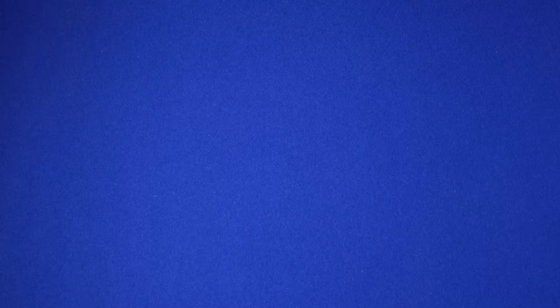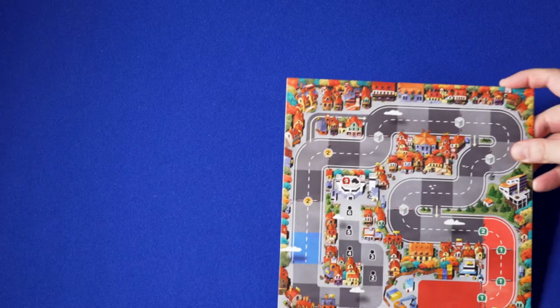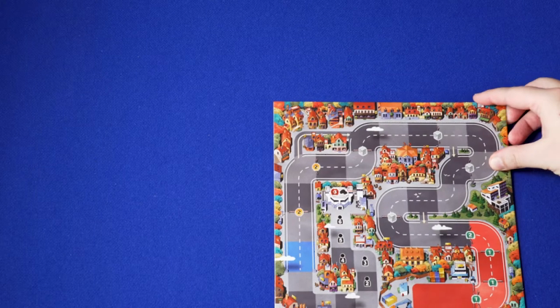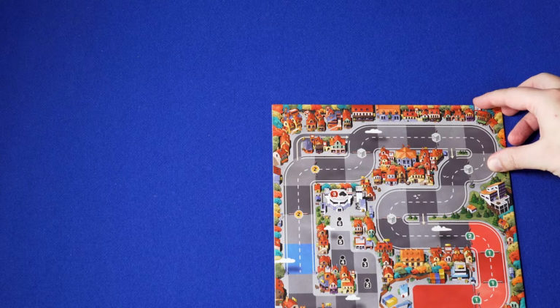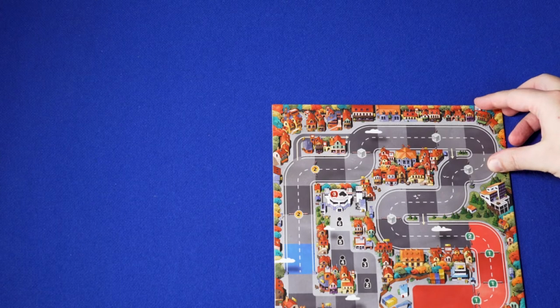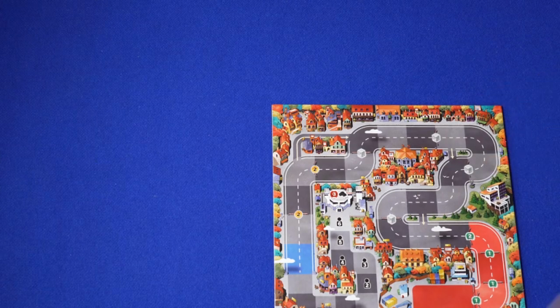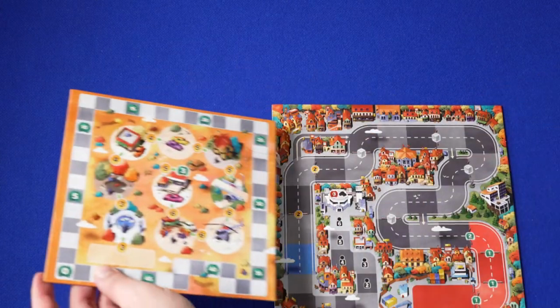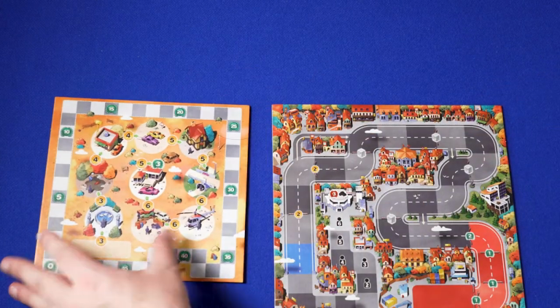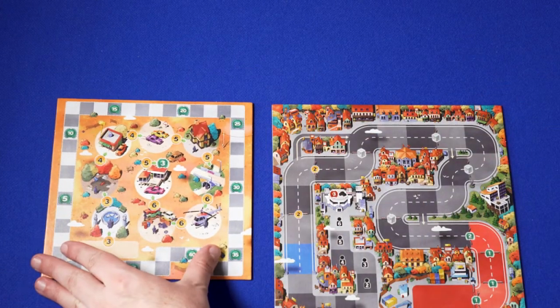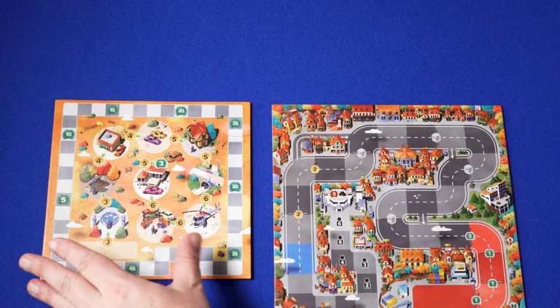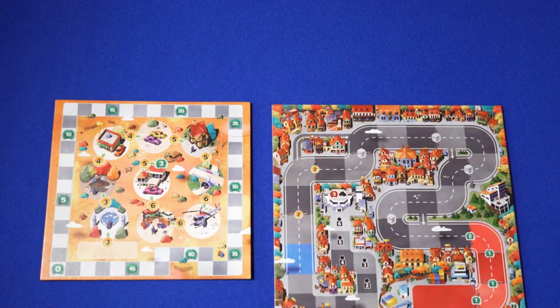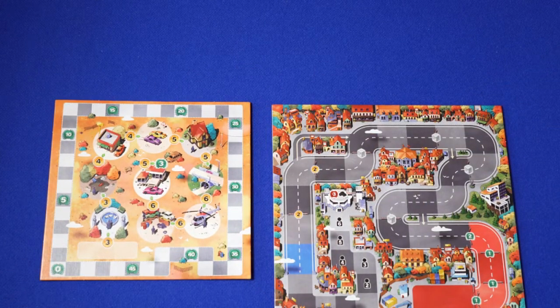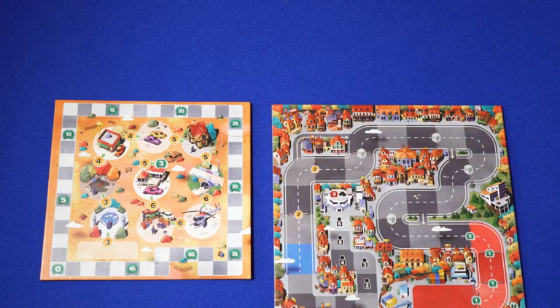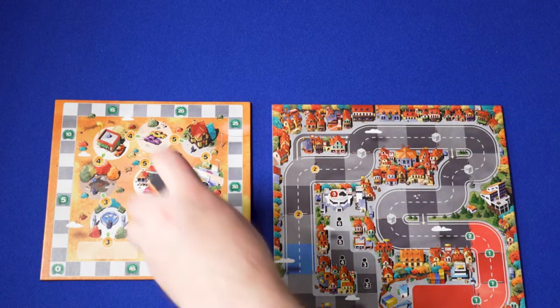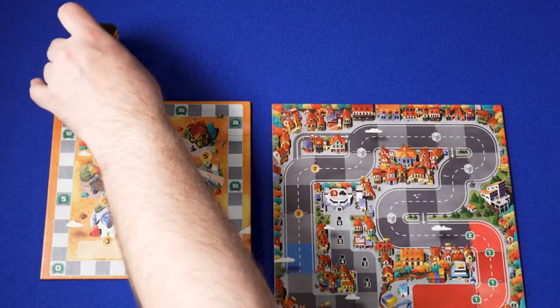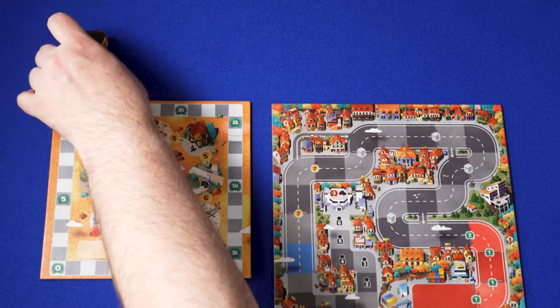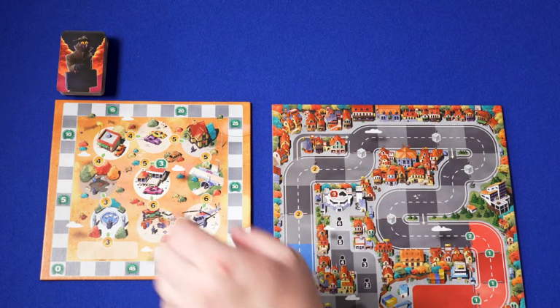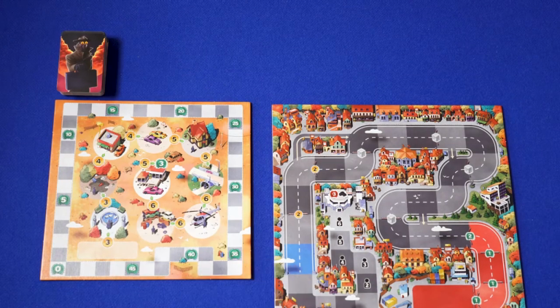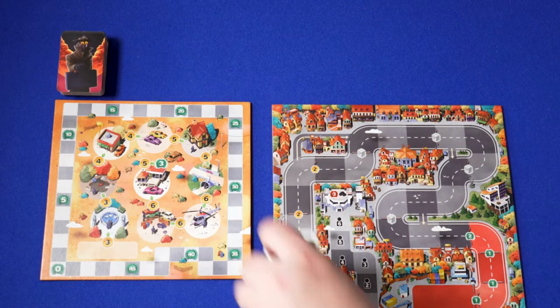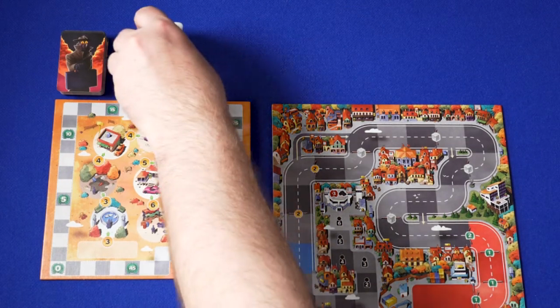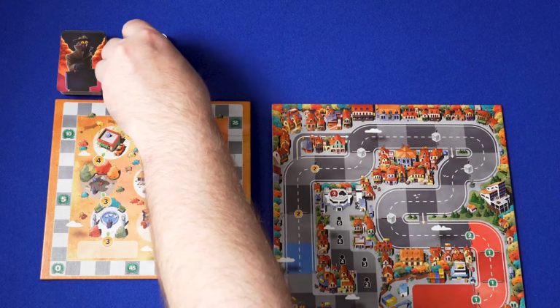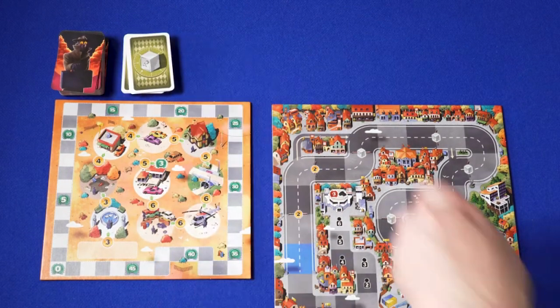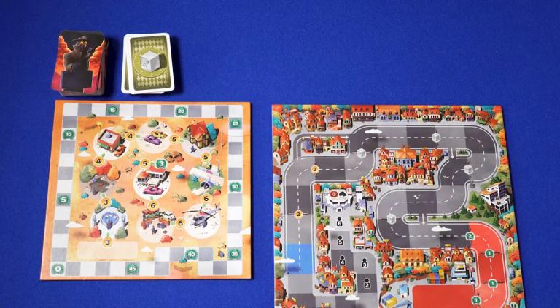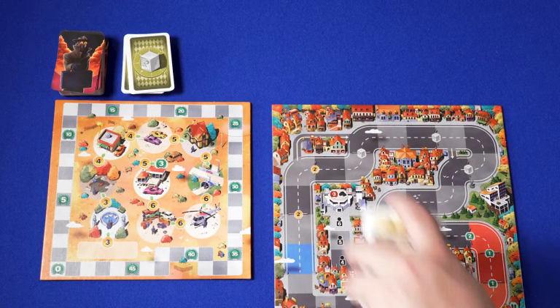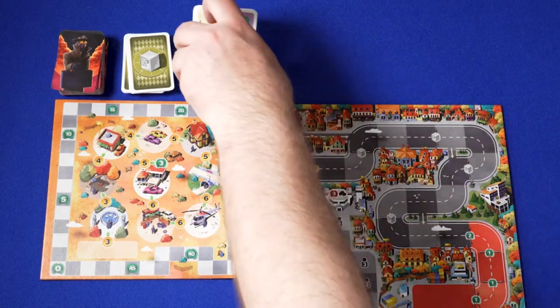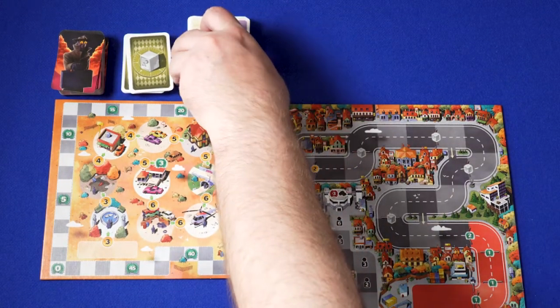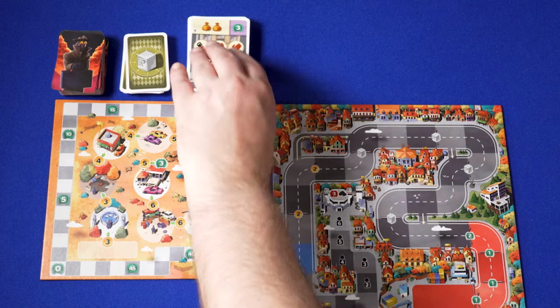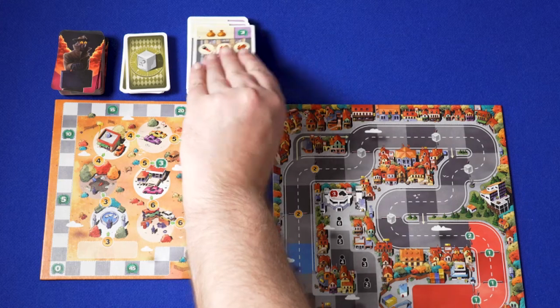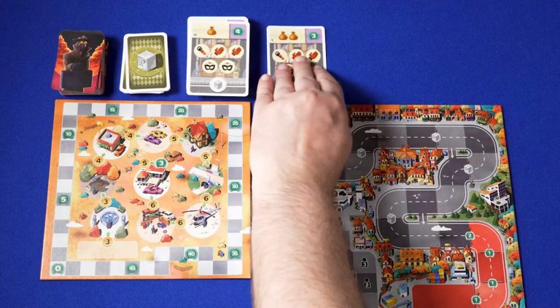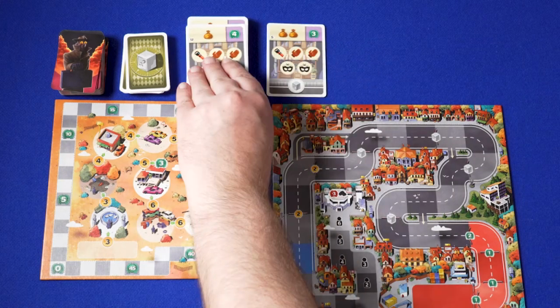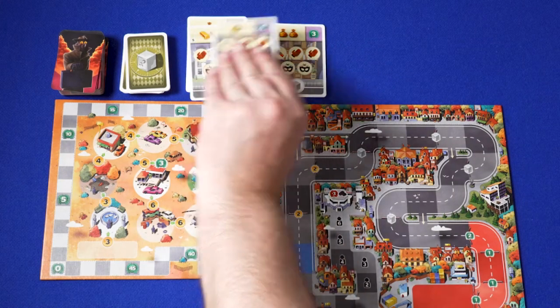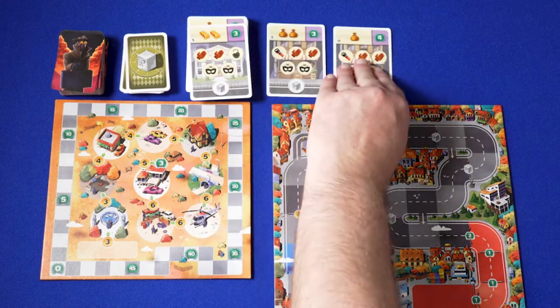Put the city board in the middle of the table and place the scoreboard next to it. Bad Company has three different decks: upgrade cards, loot cards, and heist cards. Shuffle each of them and place them face down on the table.